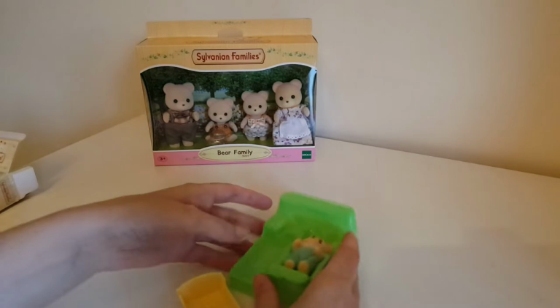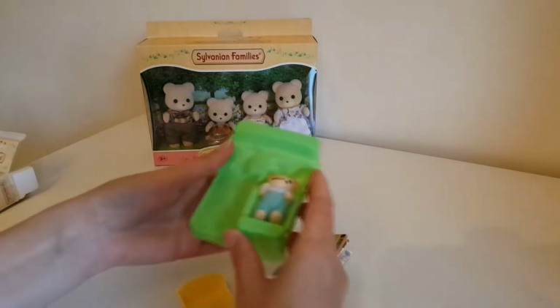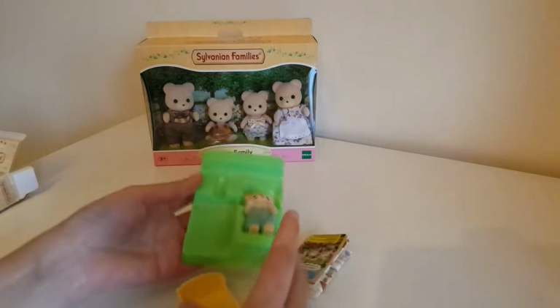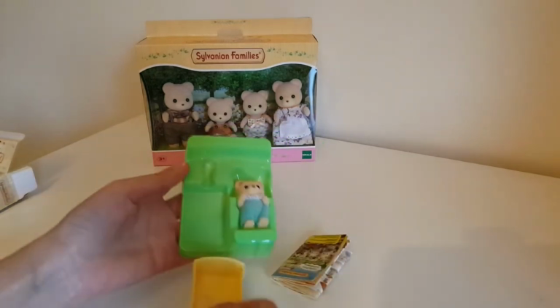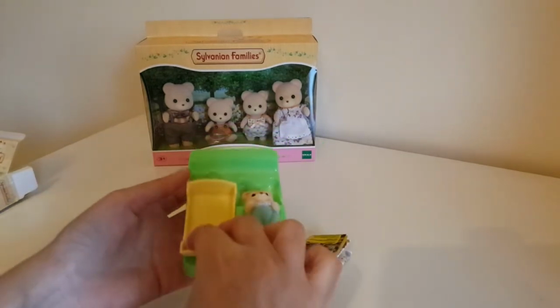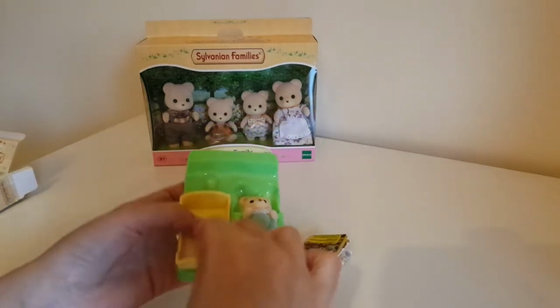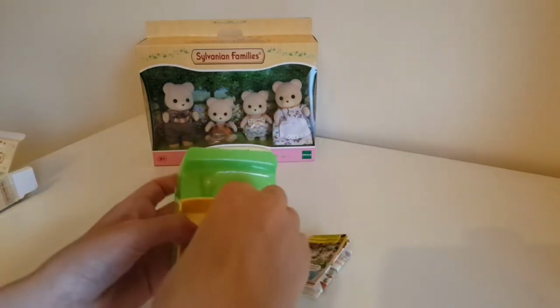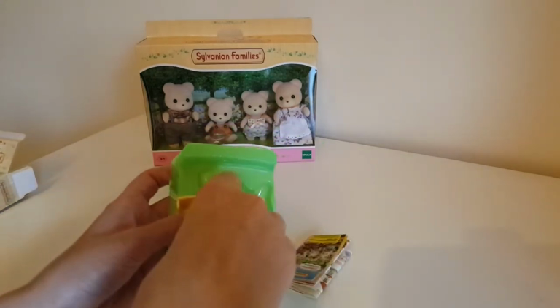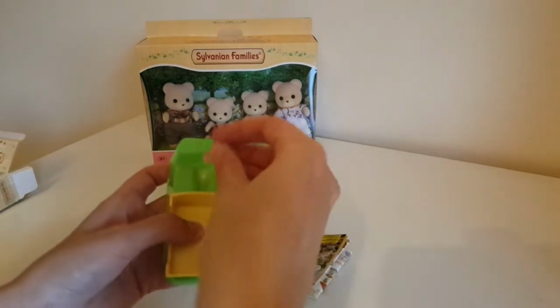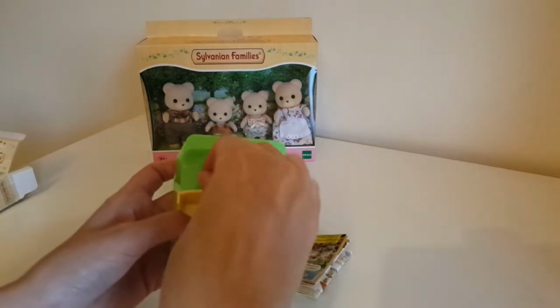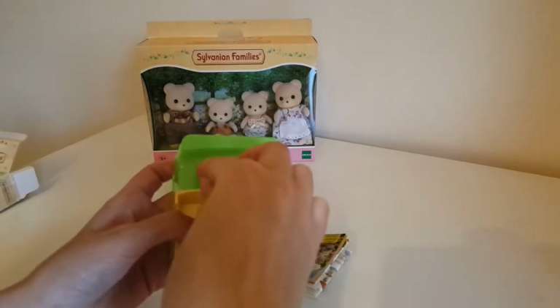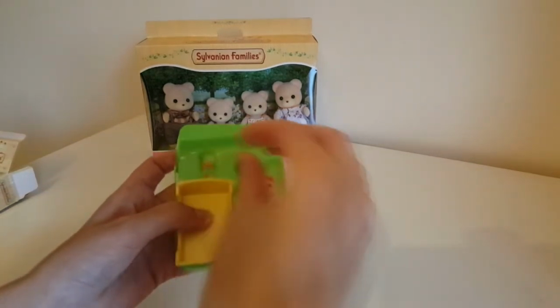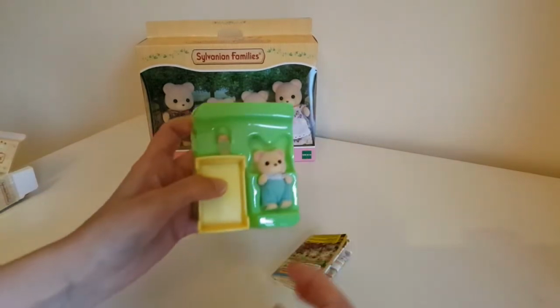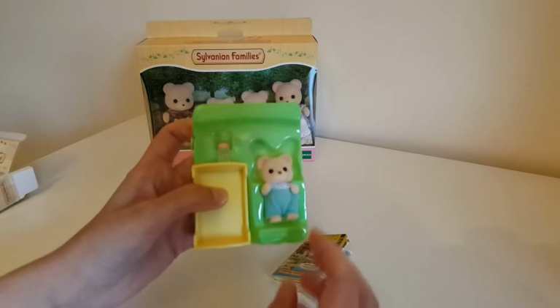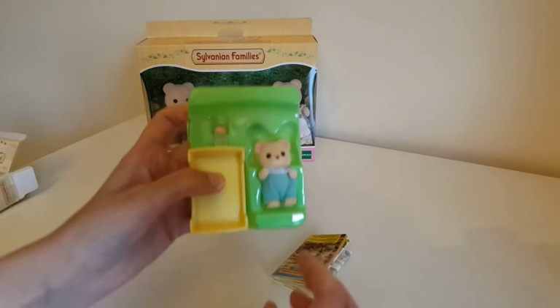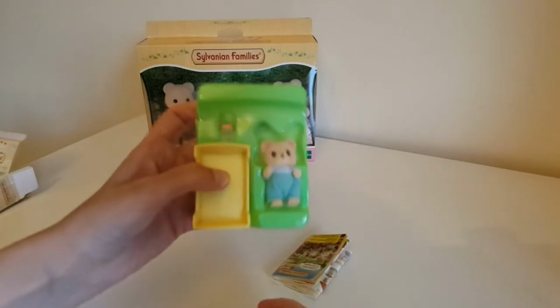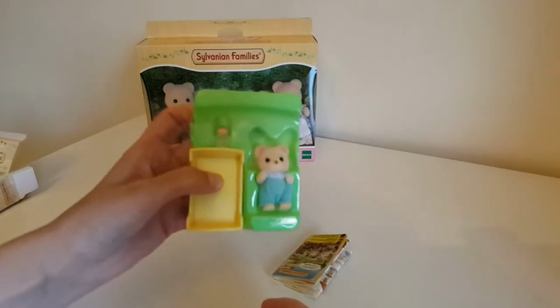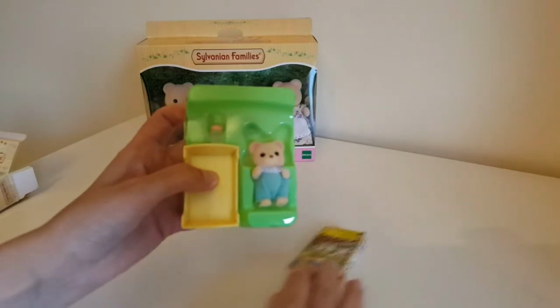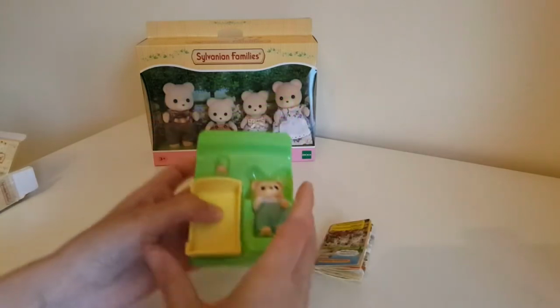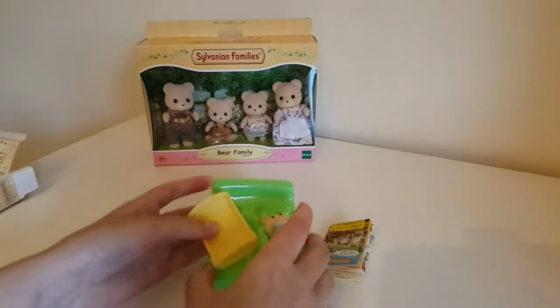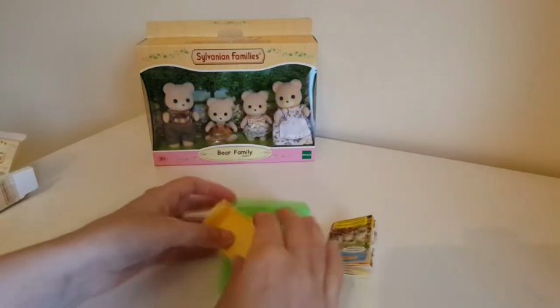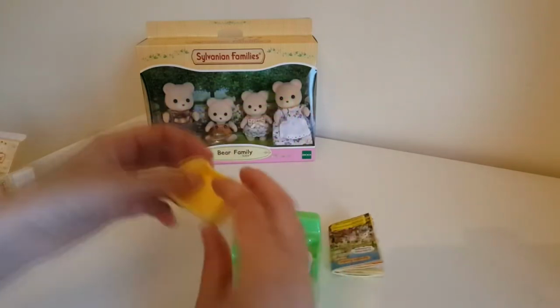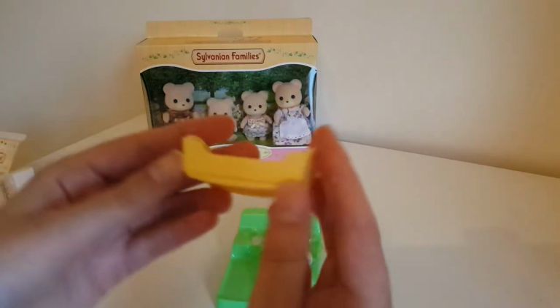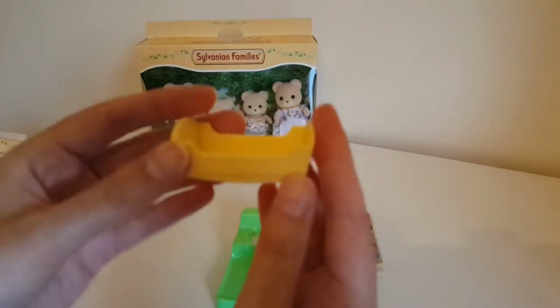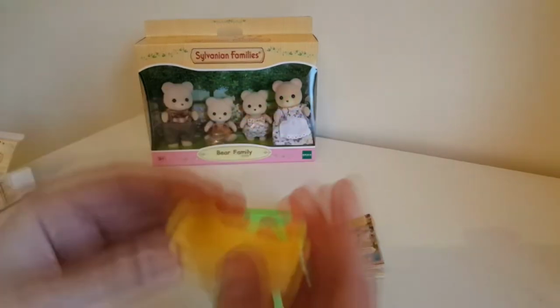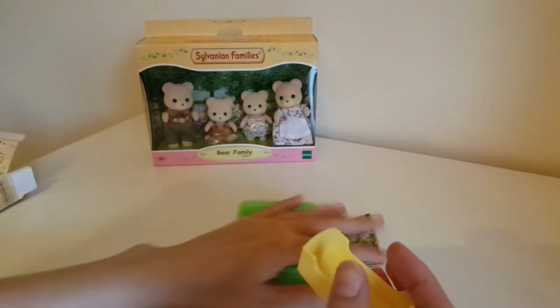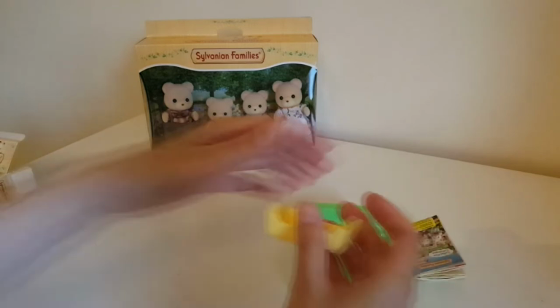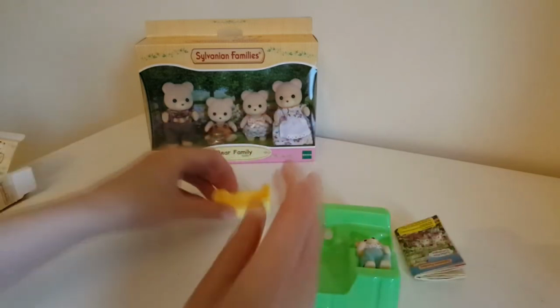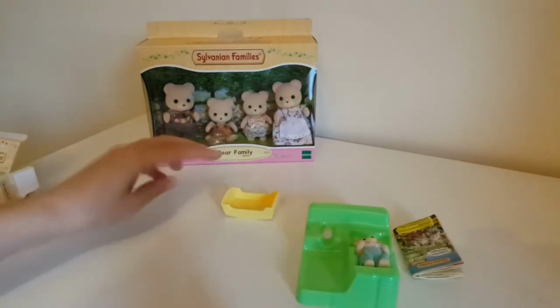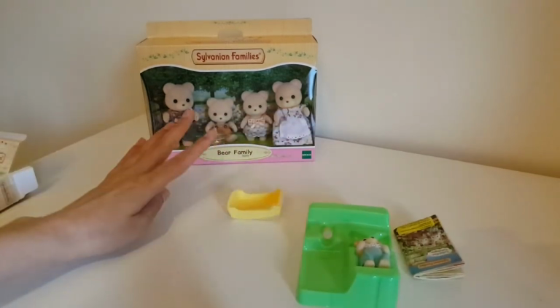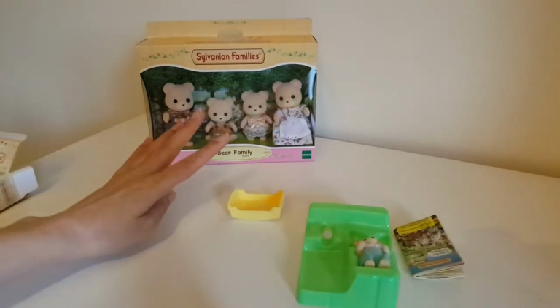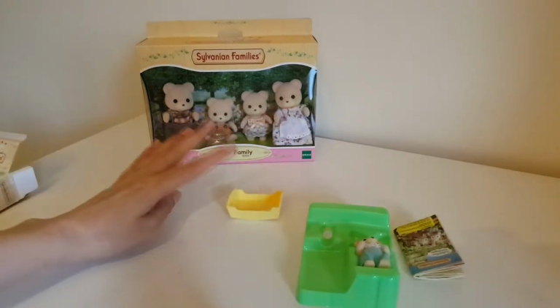Here we are — you can see the cot sits there, and I think the bottle should have been up there like that. So you've got a cot and it looks like it's one of the rocky ones.